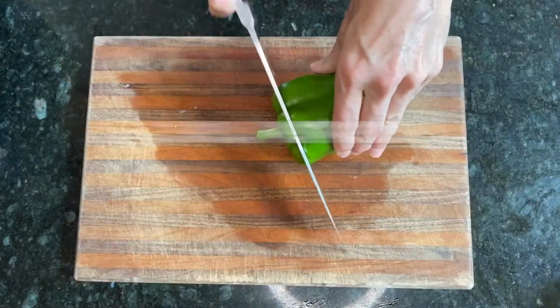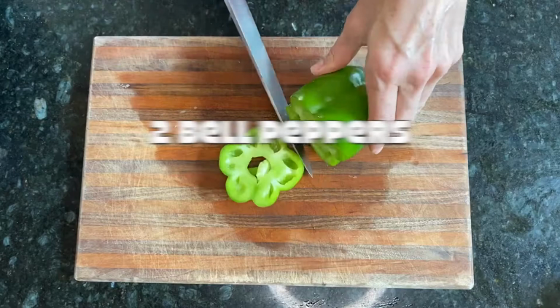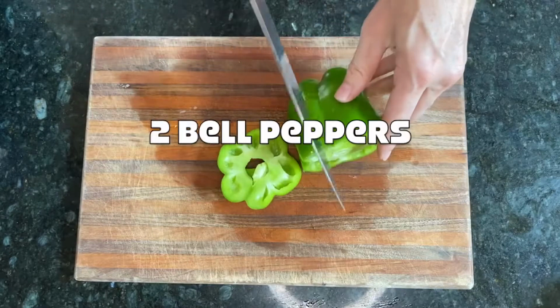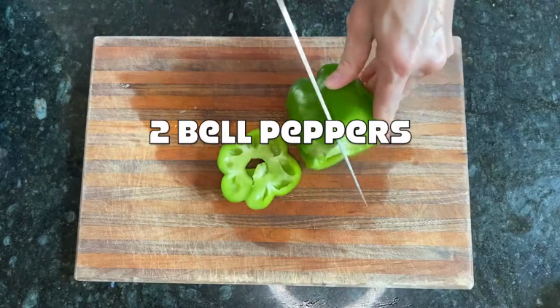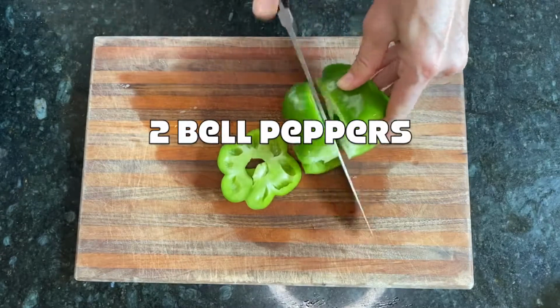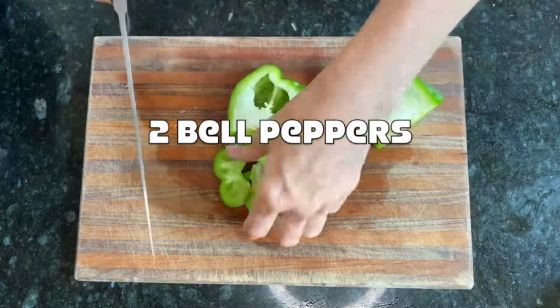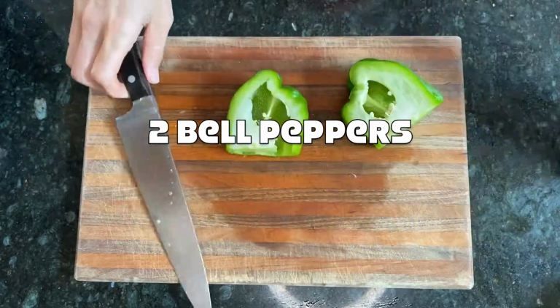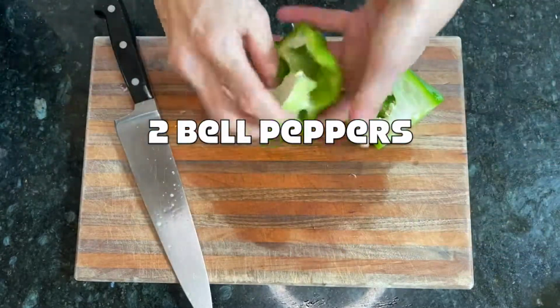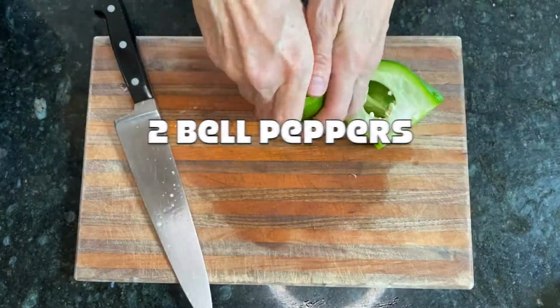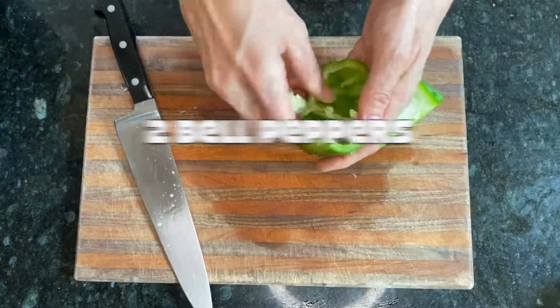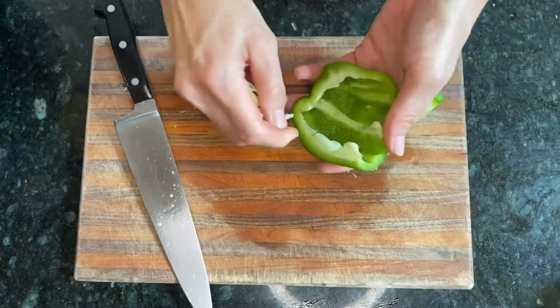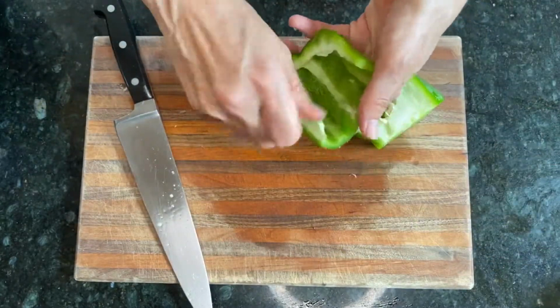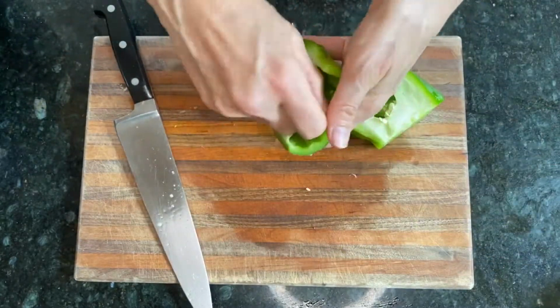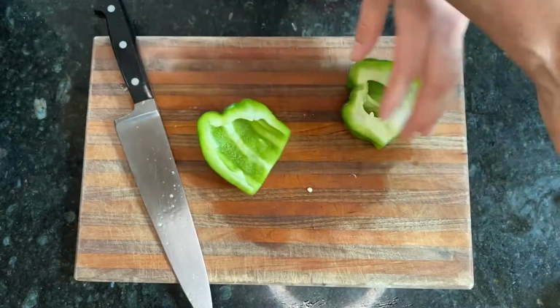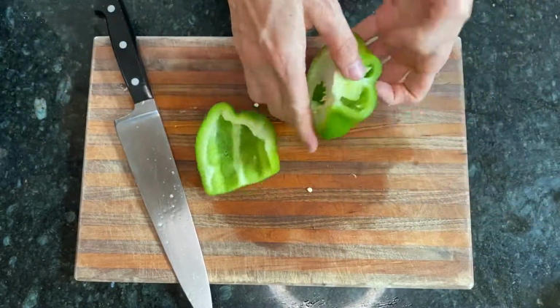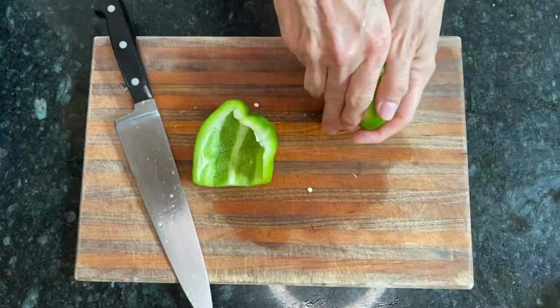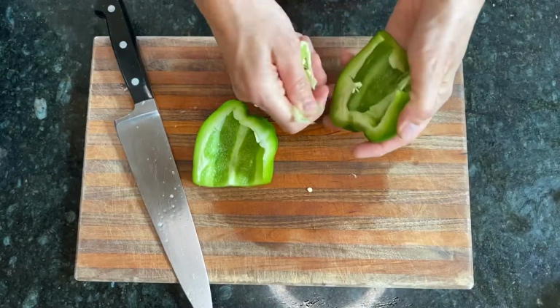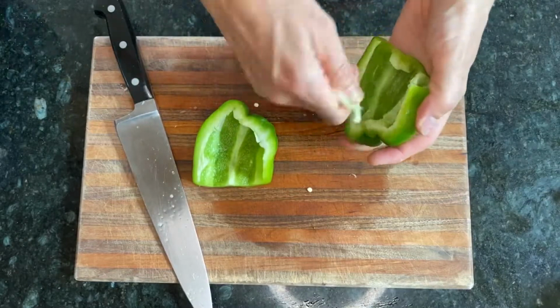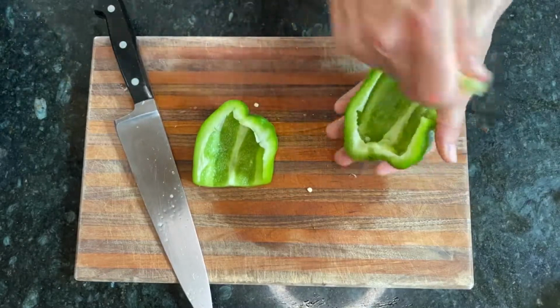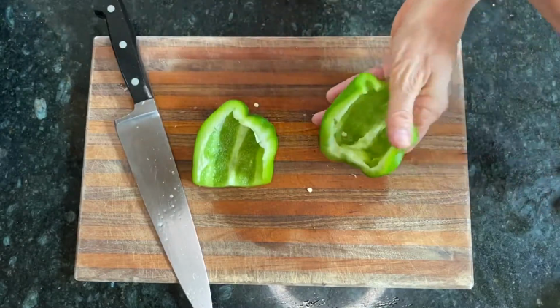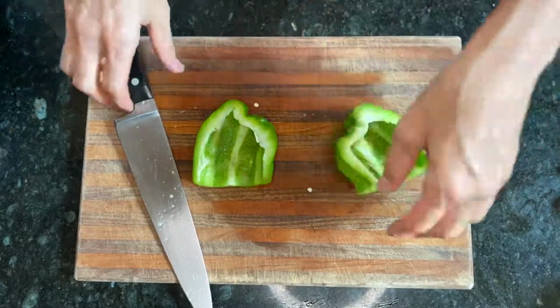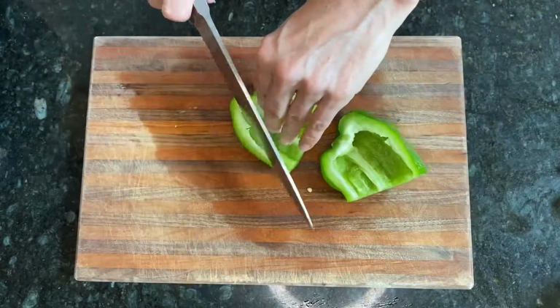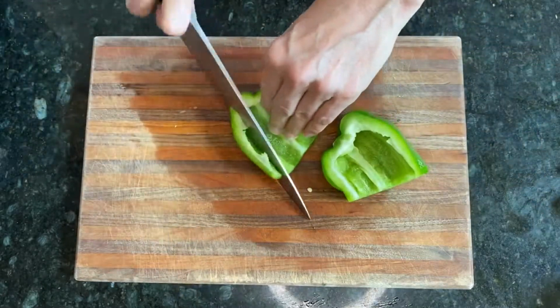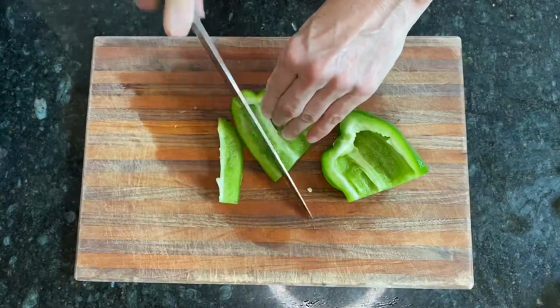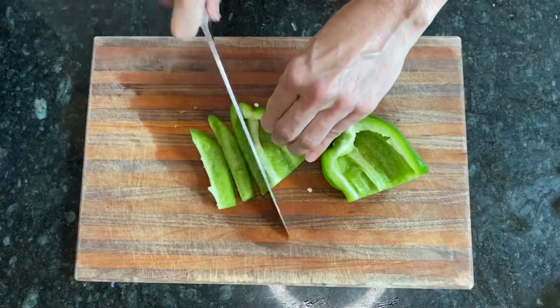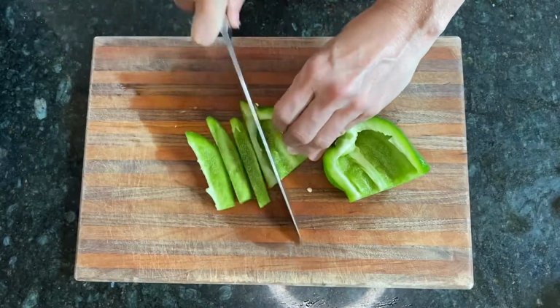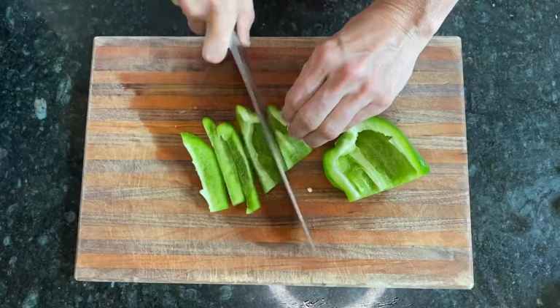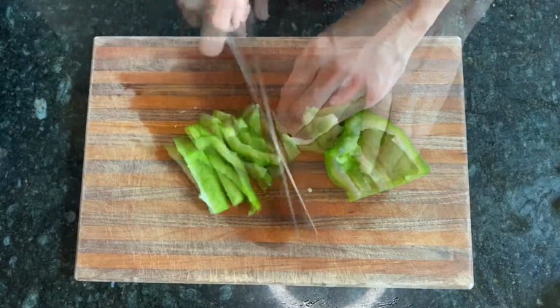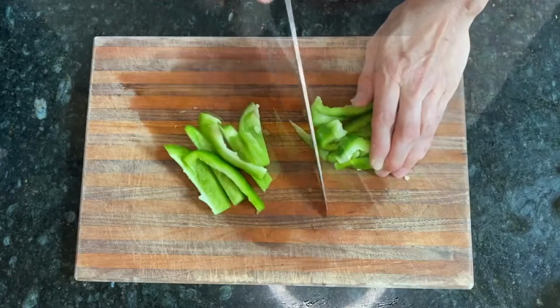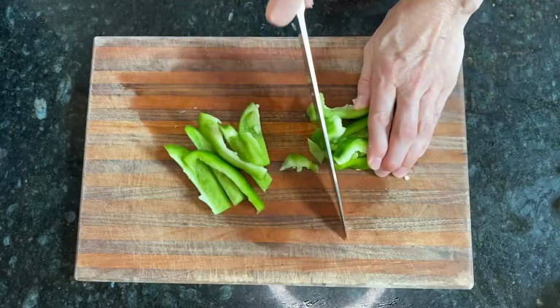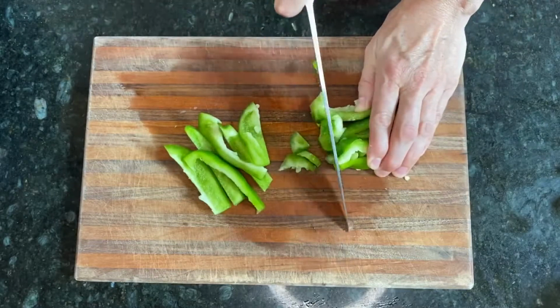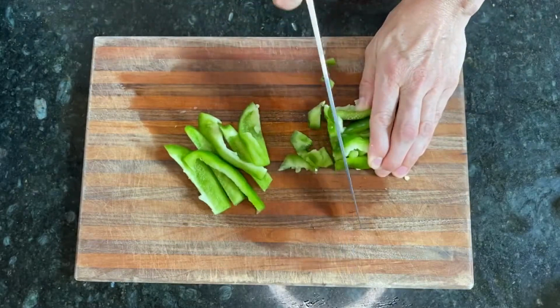Lastly, going into our saucepan will be two bell peppers. Today we only add green peppers, but this recipe would do really well with yummy peppers, red peppers, or yellow peppers.